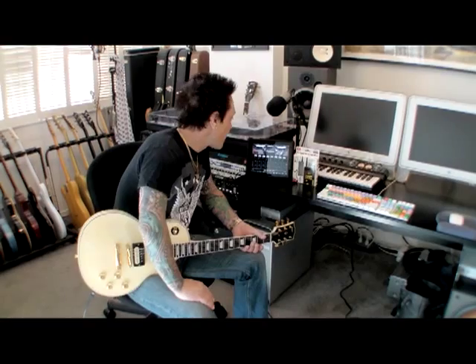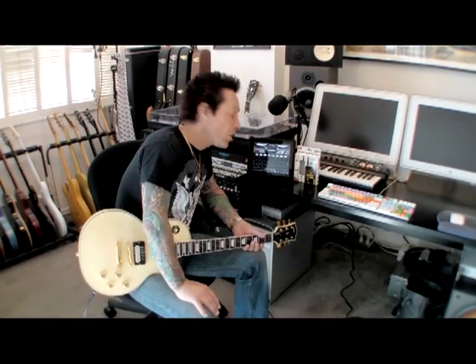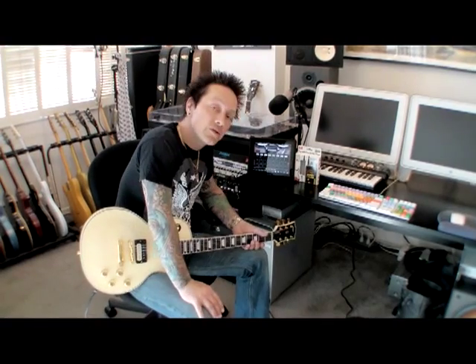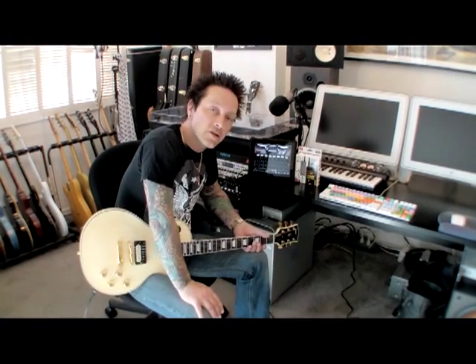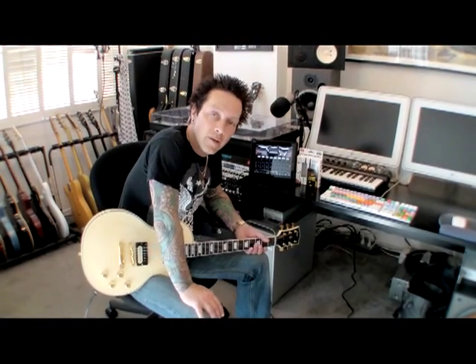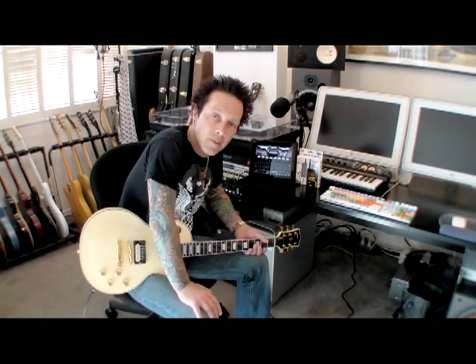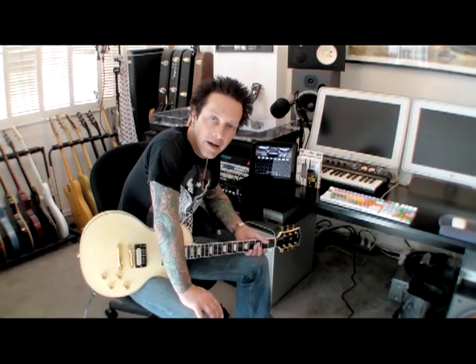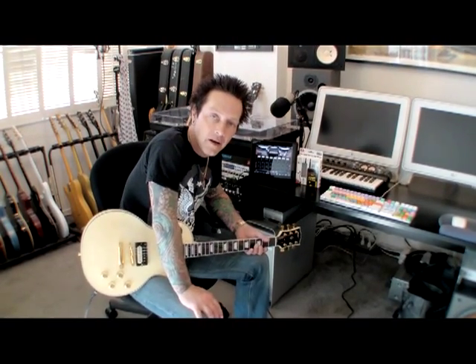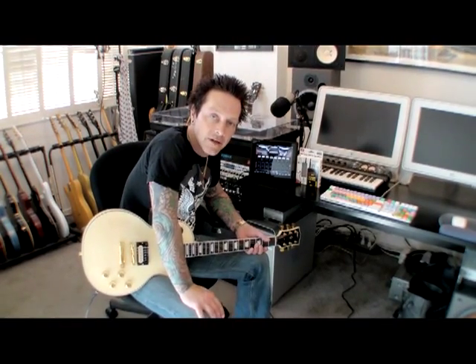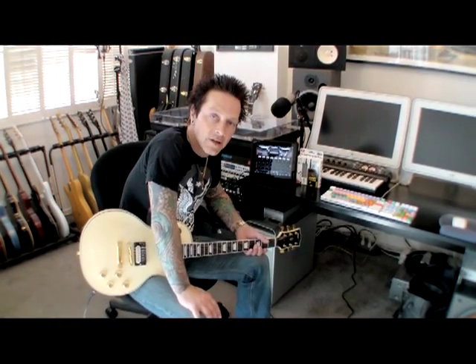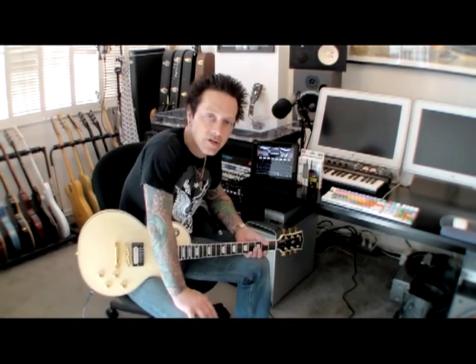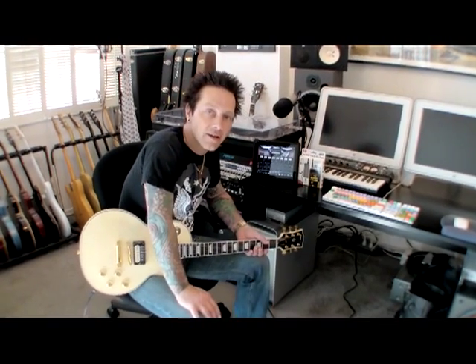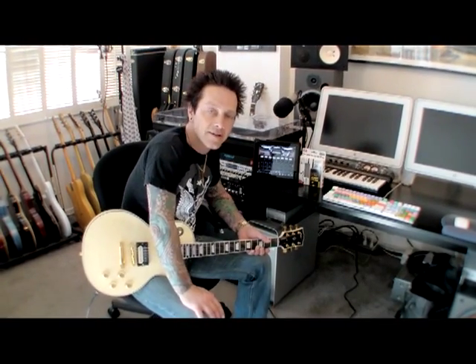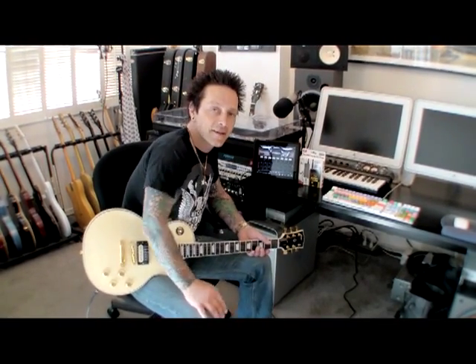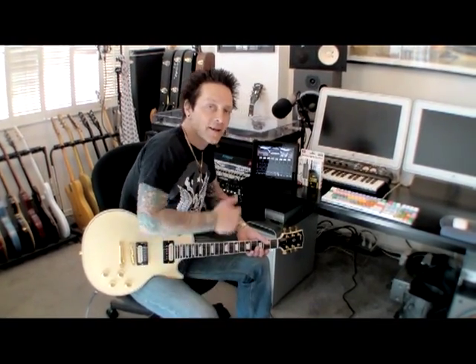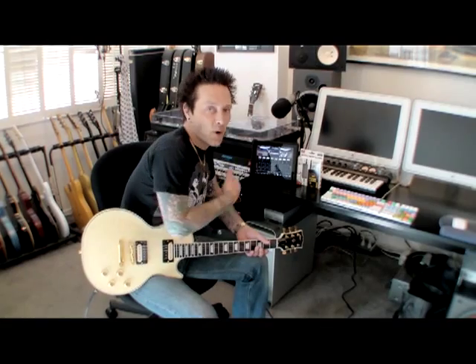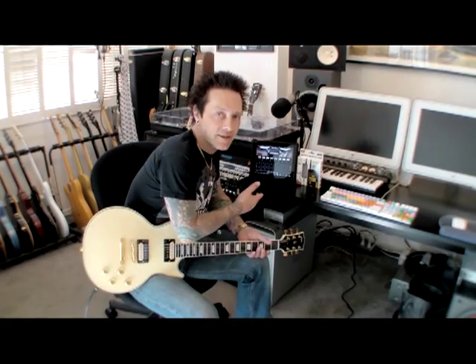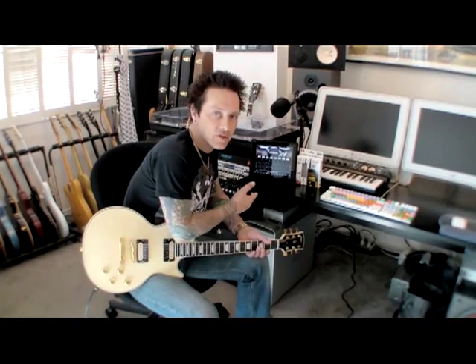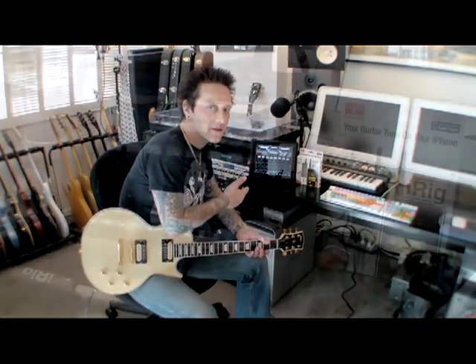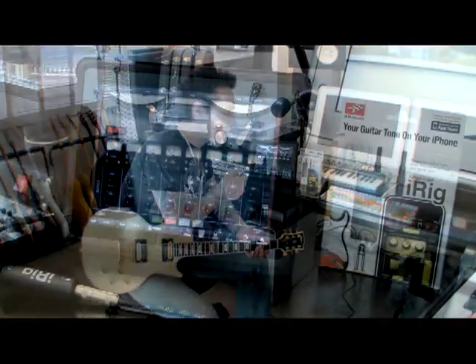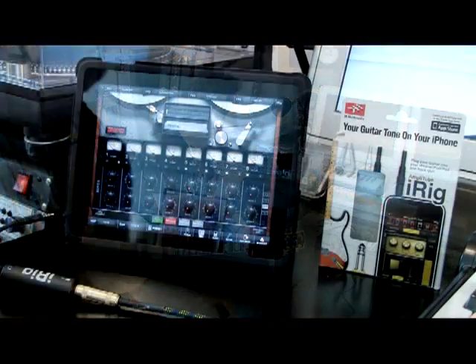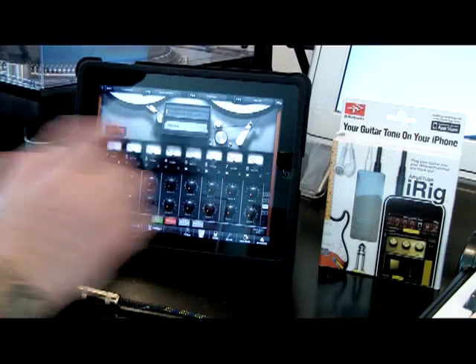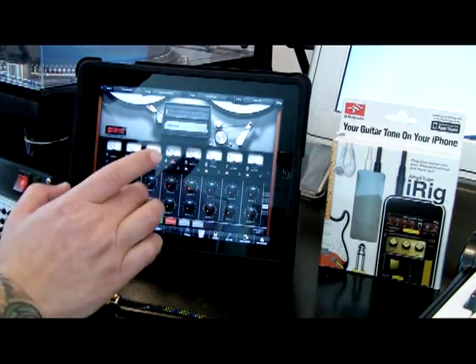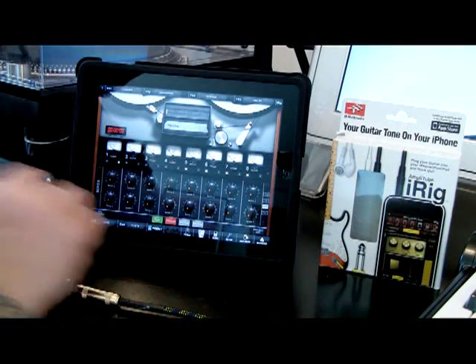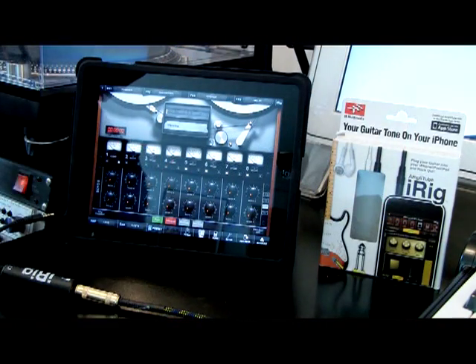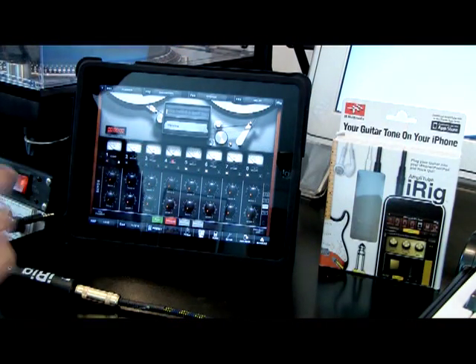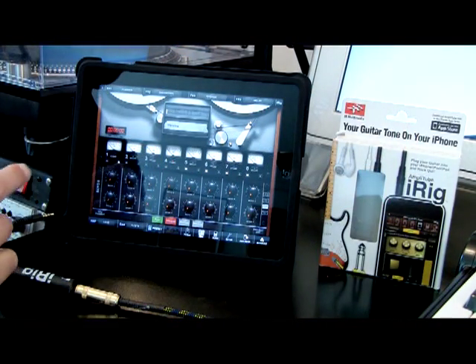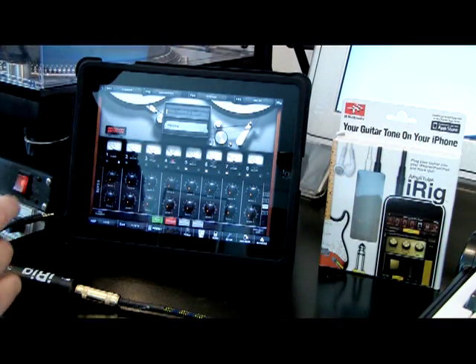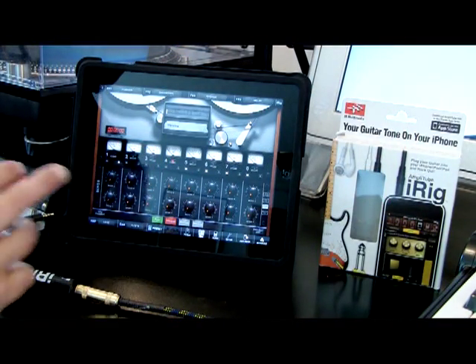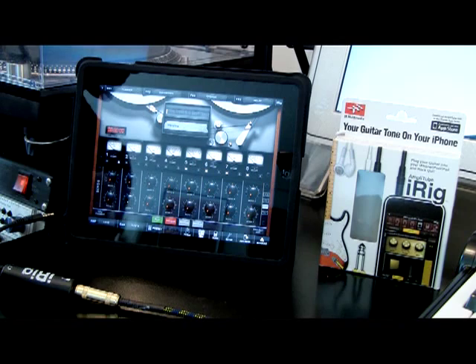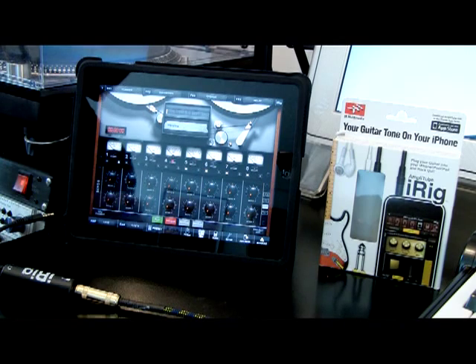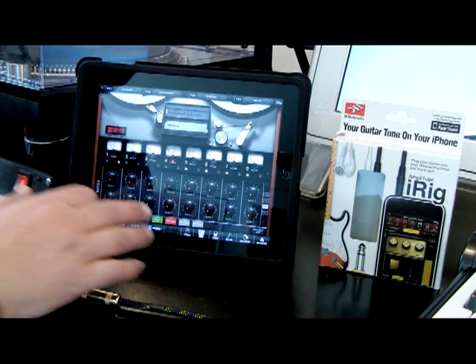I'm going to use a song that I probably played a couple of hundred times last year as a way to demonstrate this. I've added a pre-recorded loop into AmpliTube via iTunes.